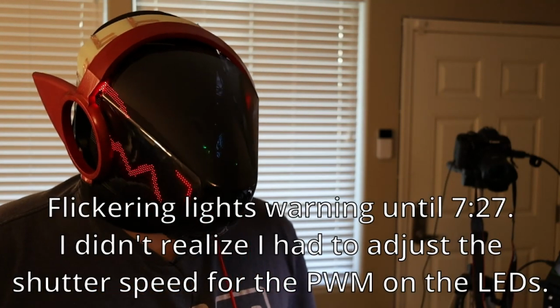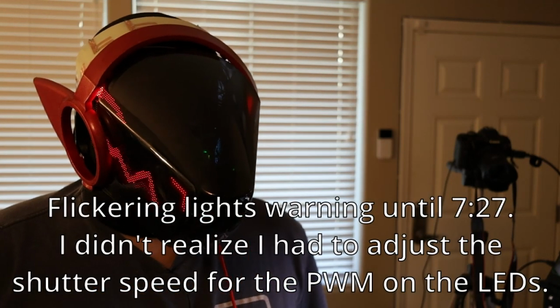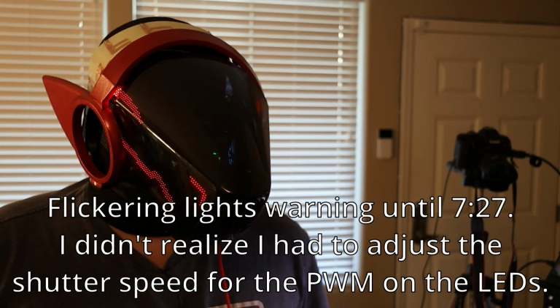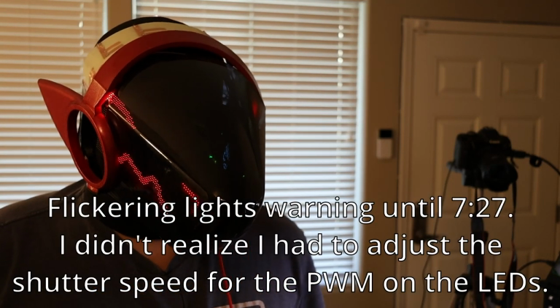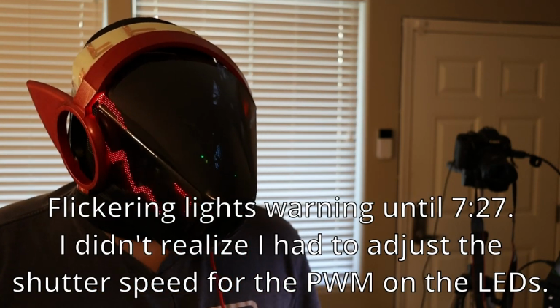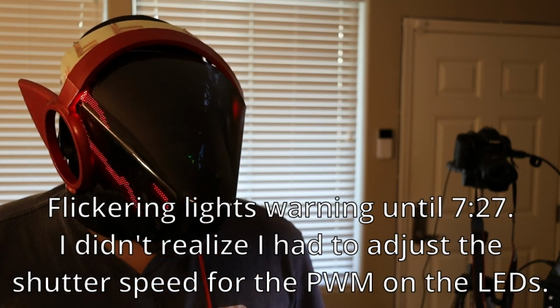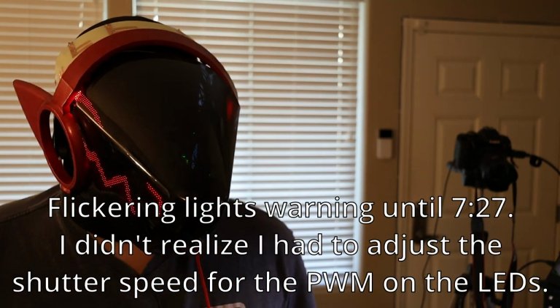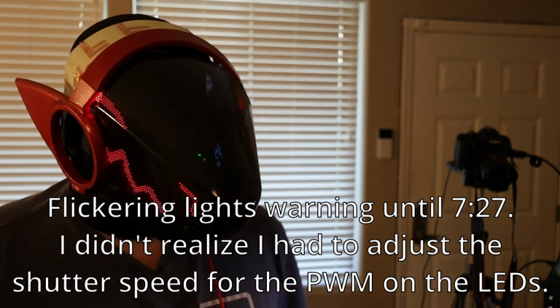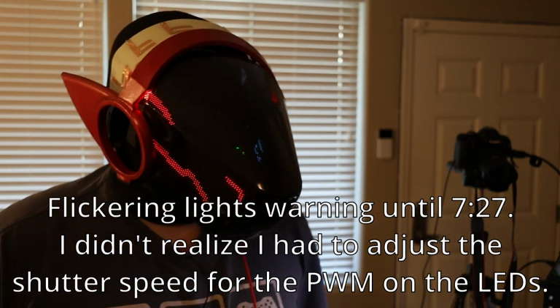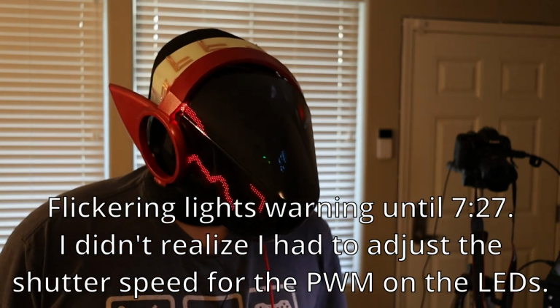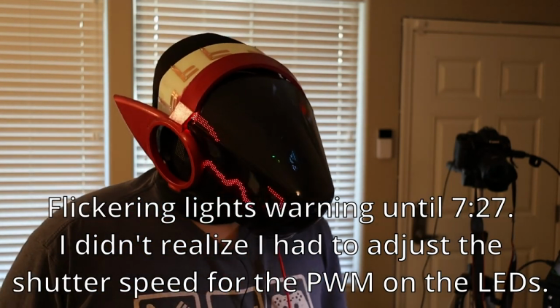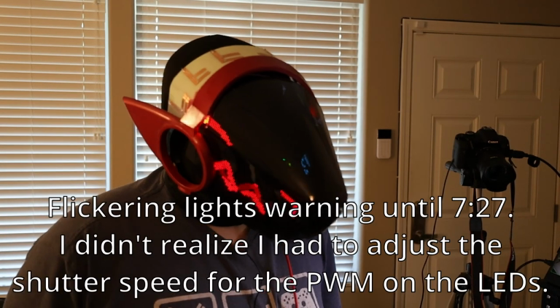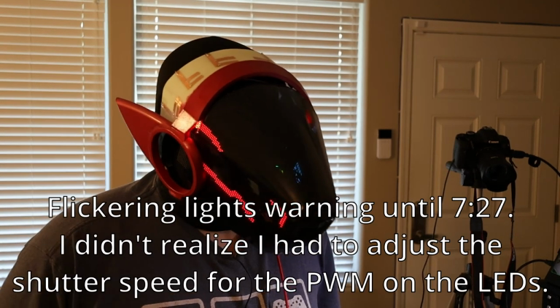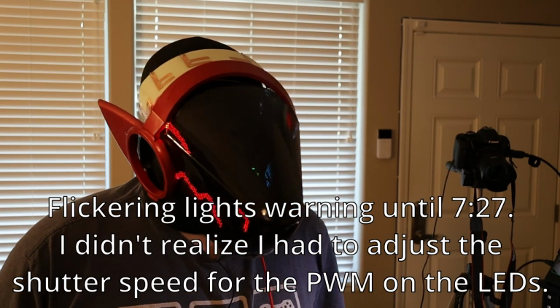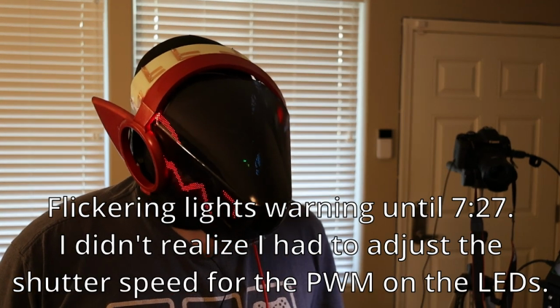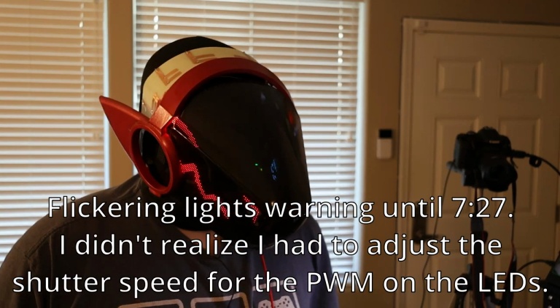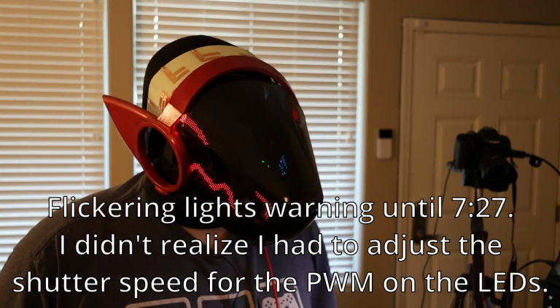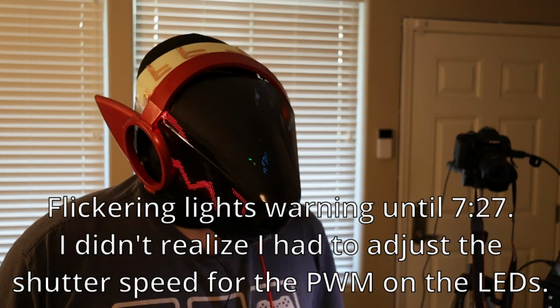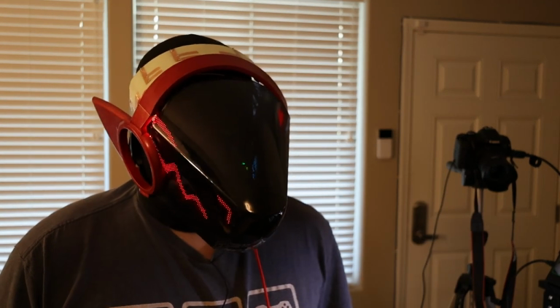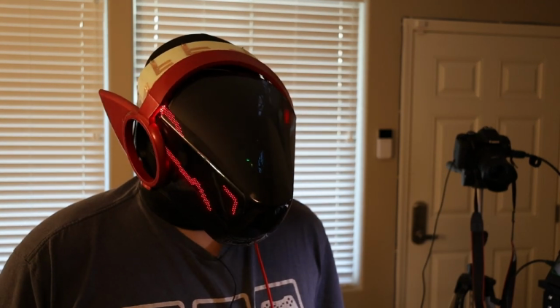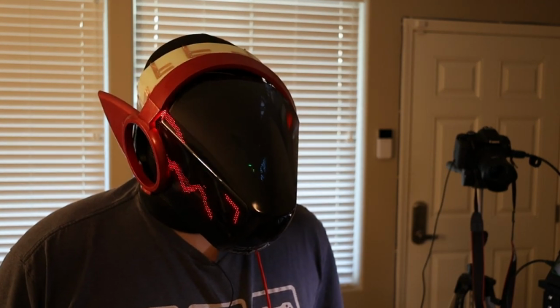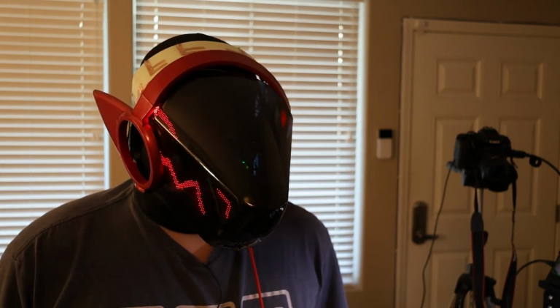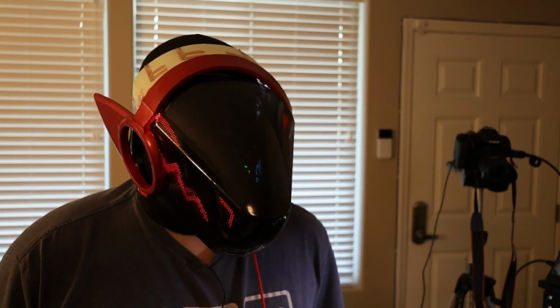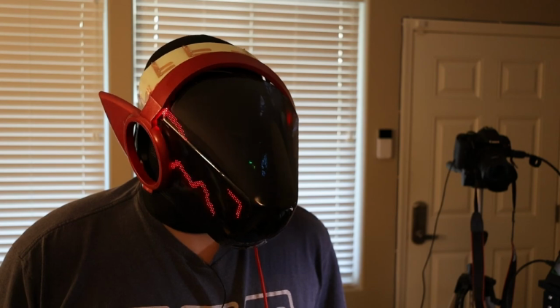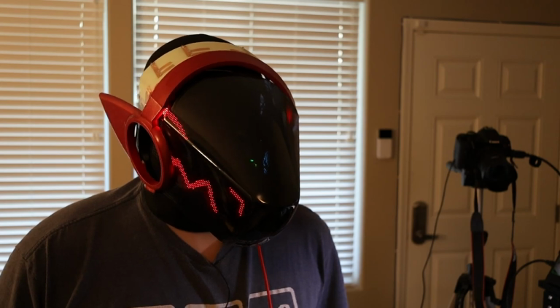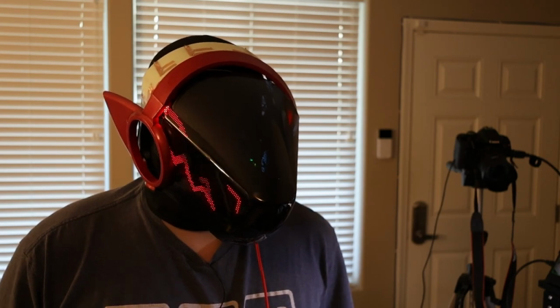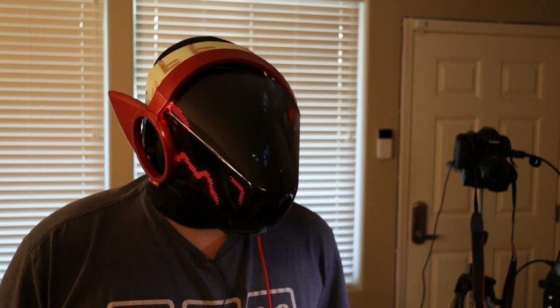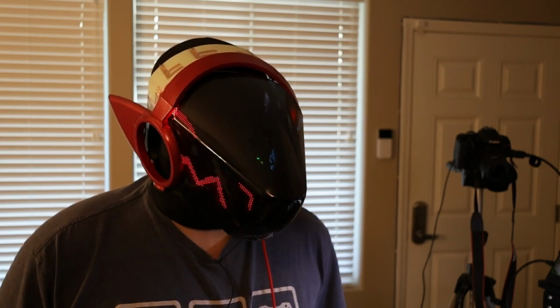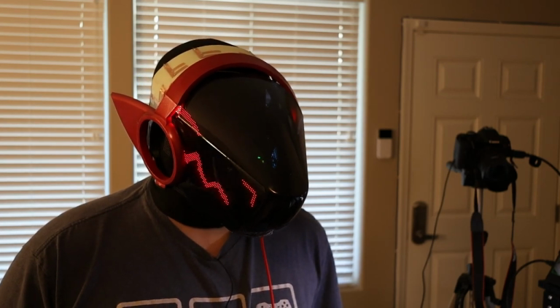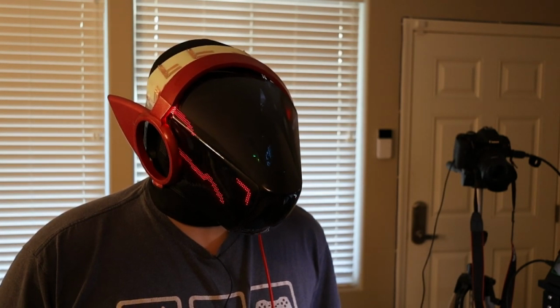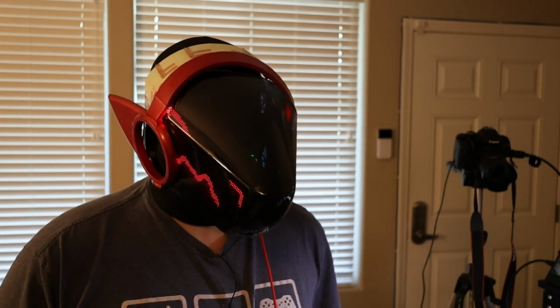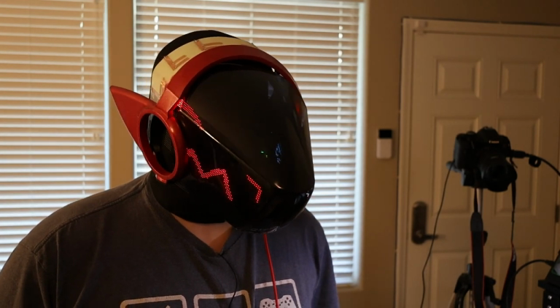Hello and welcome back. This is part 15 of a series where I am building a protogen head. It's been a few months since I've made any substantial progress on this because I've been kind of busy and just procrastinating over the summer, but BLFC is rapidly approaching and I really would like this to be done before then.